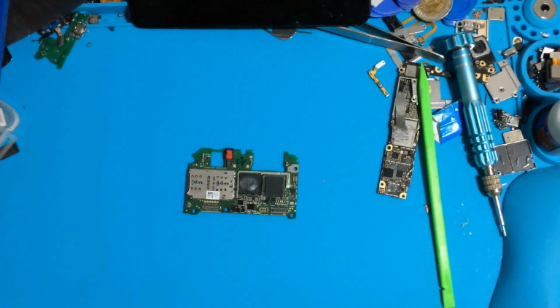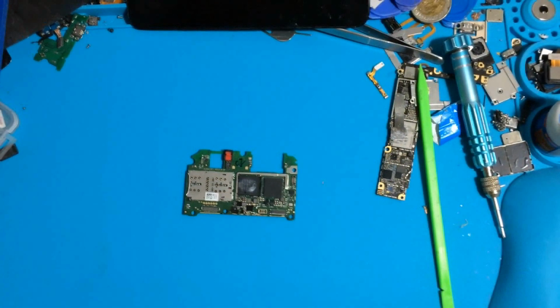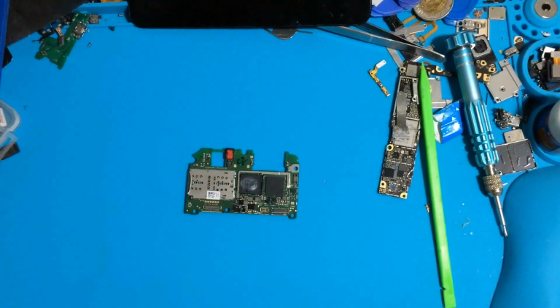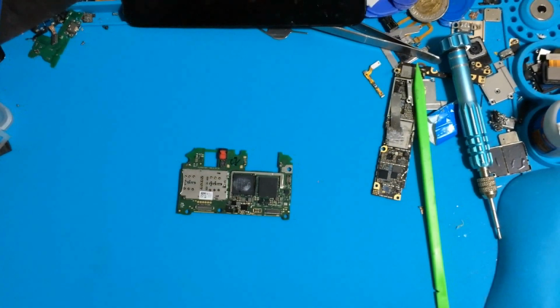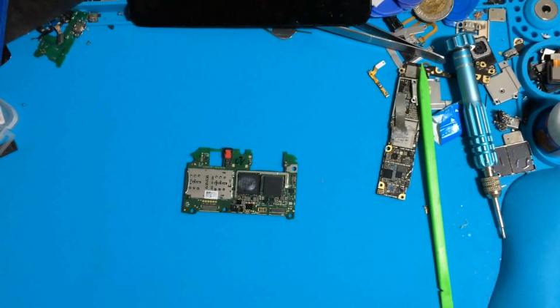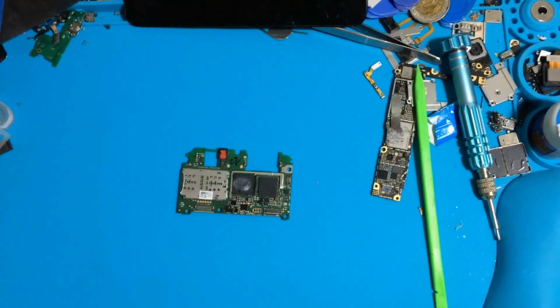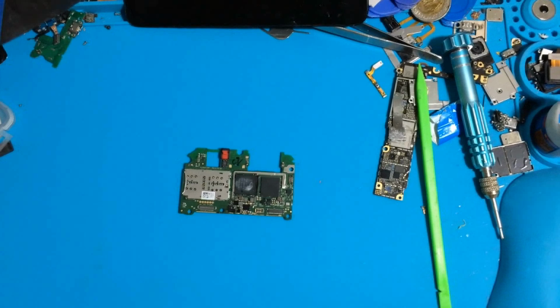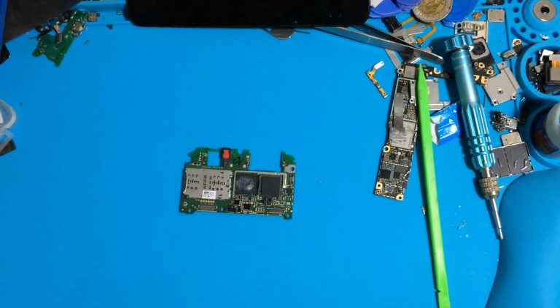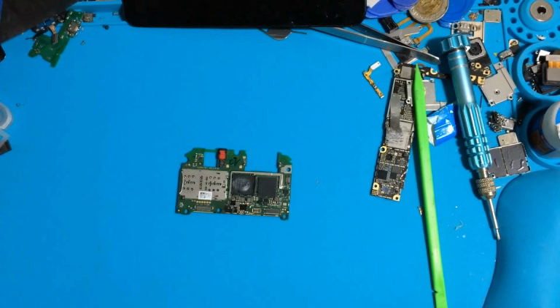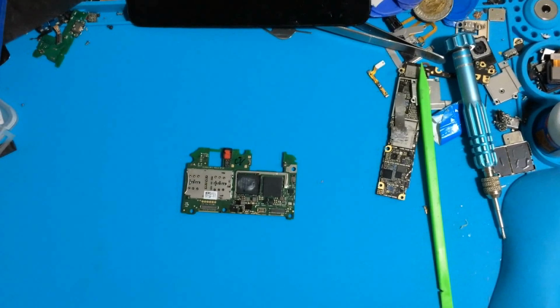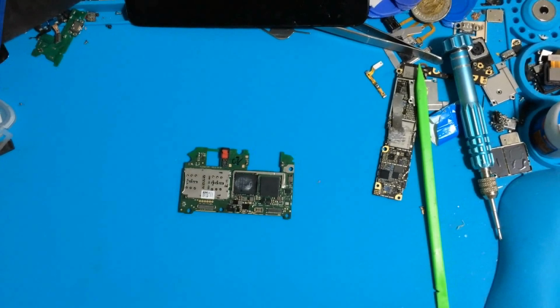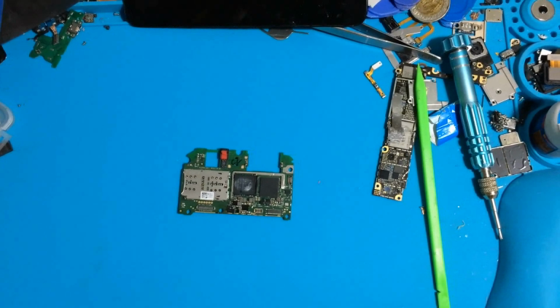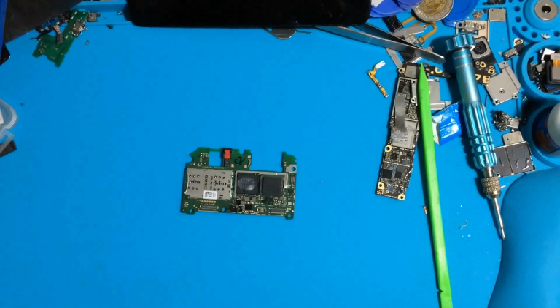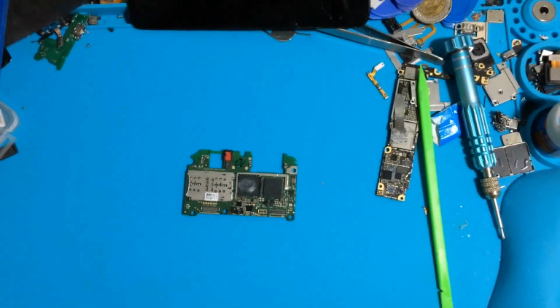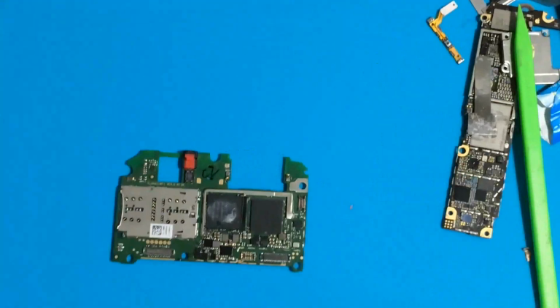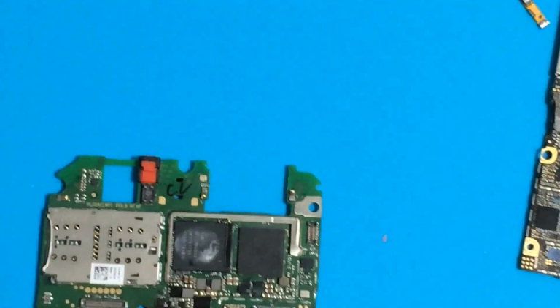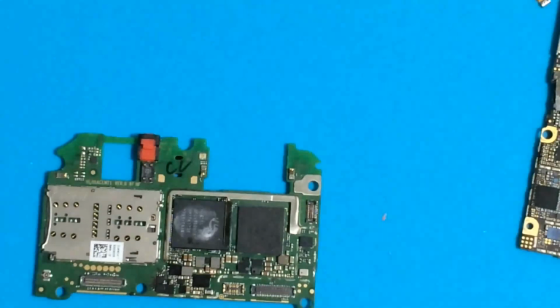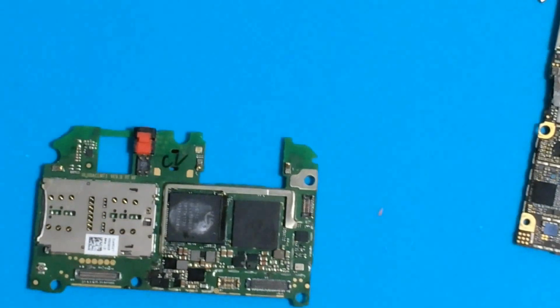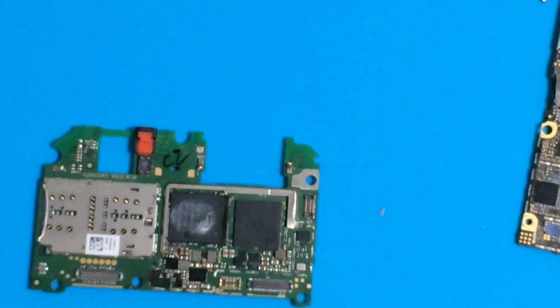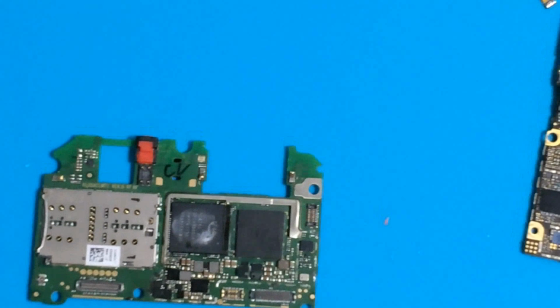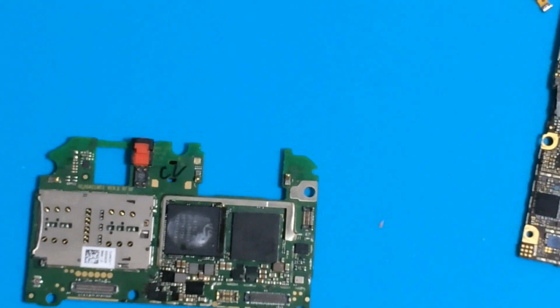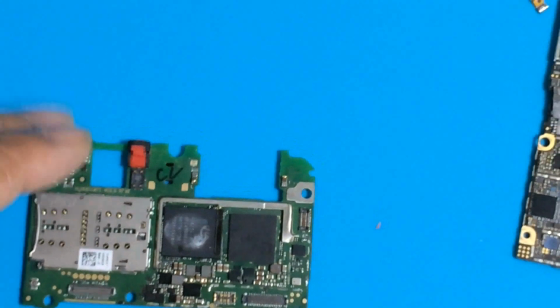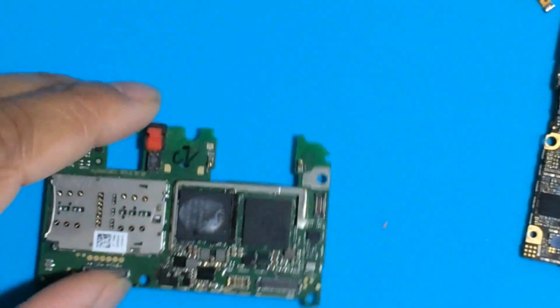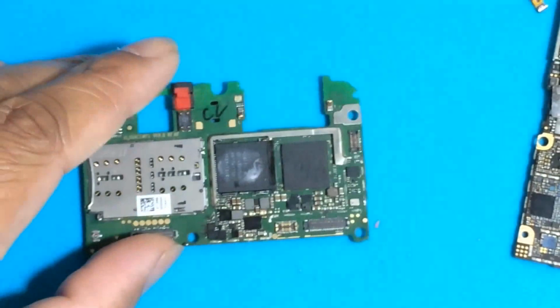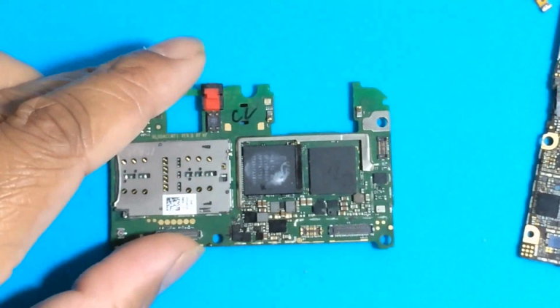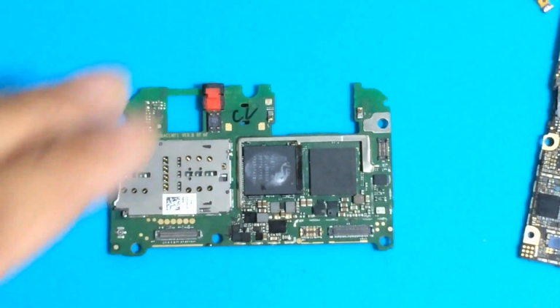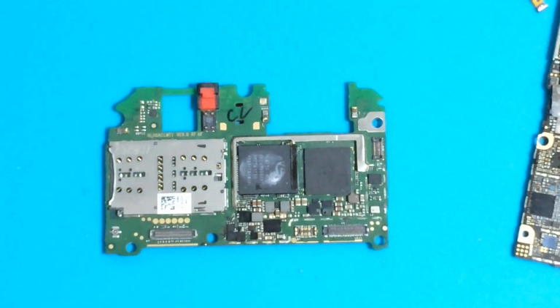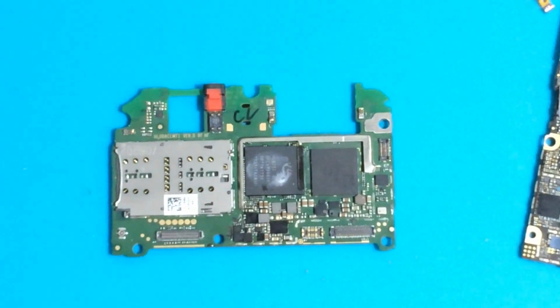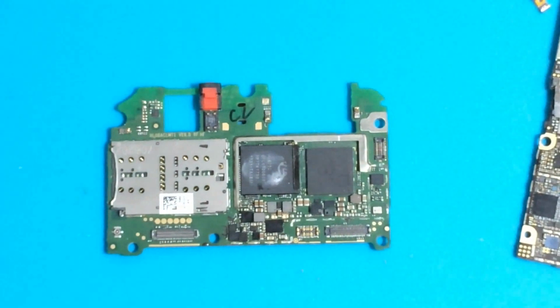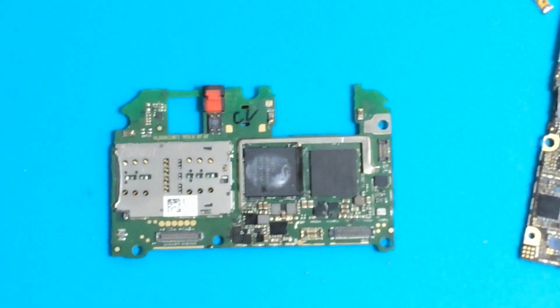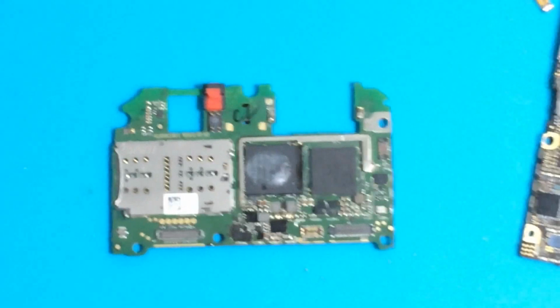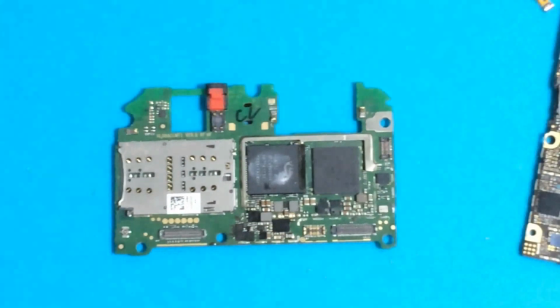This phone — someone before tried to fix it, and I found this problem. The owner gave it to me like this. Look, this boot was working before someone previously attempted a repair.